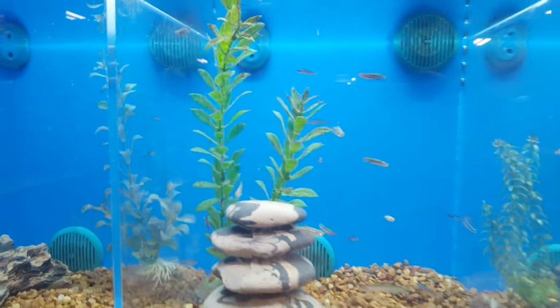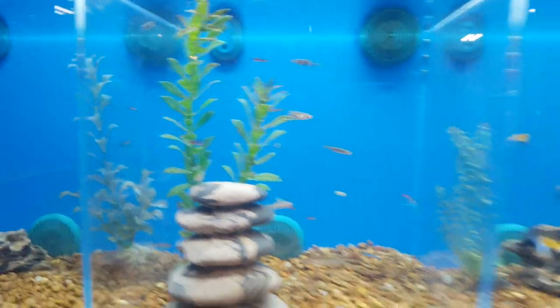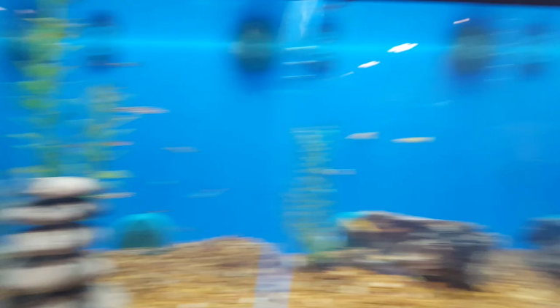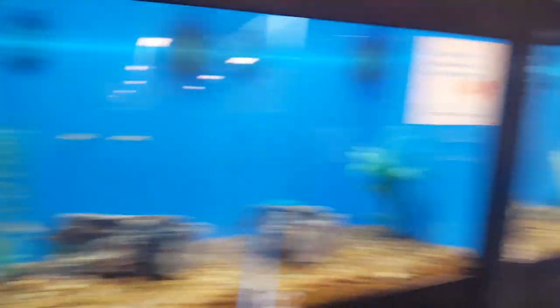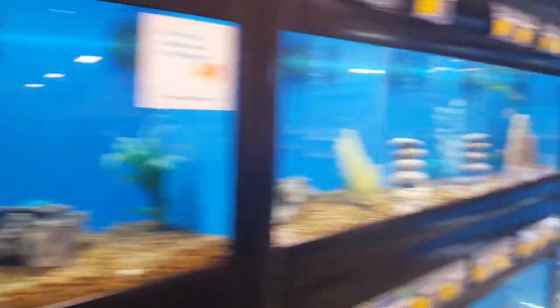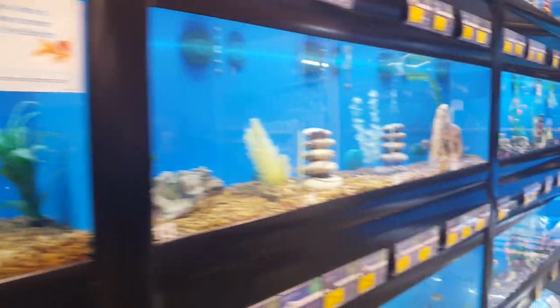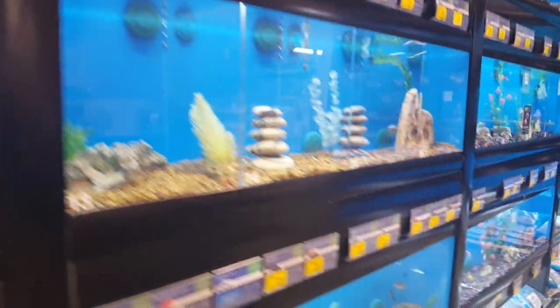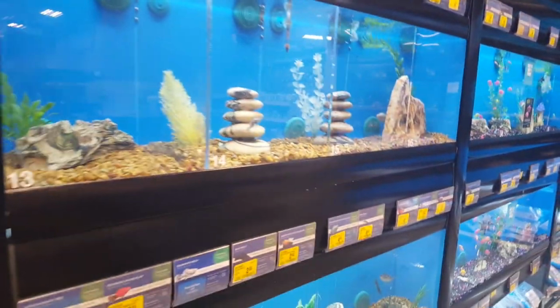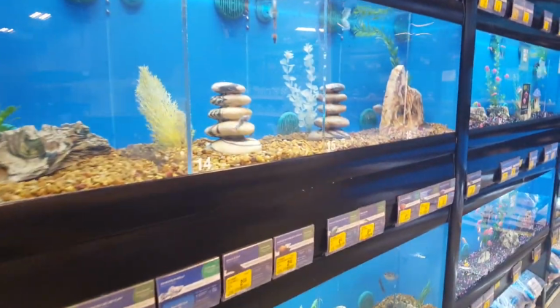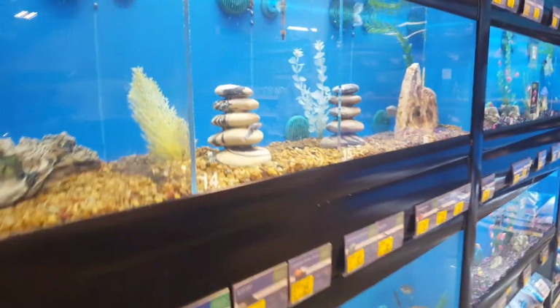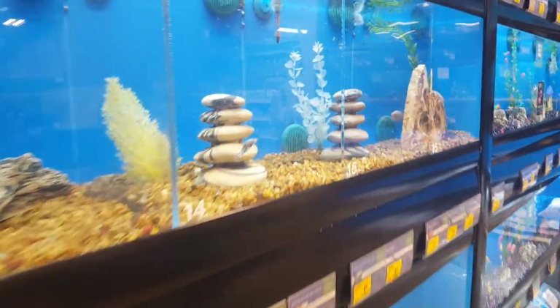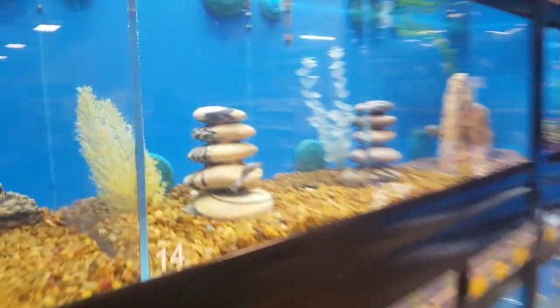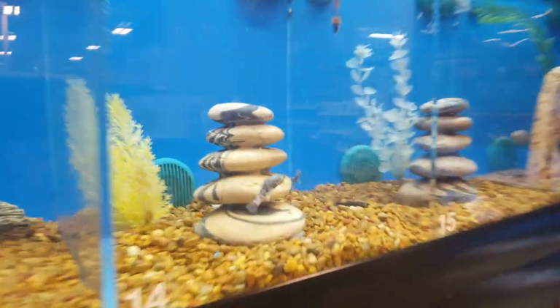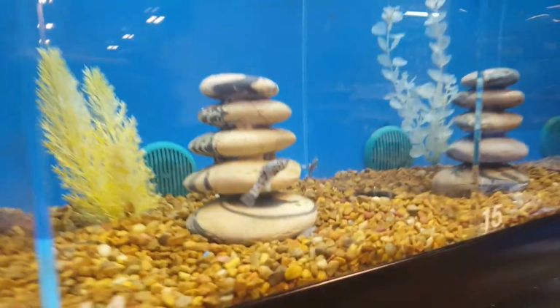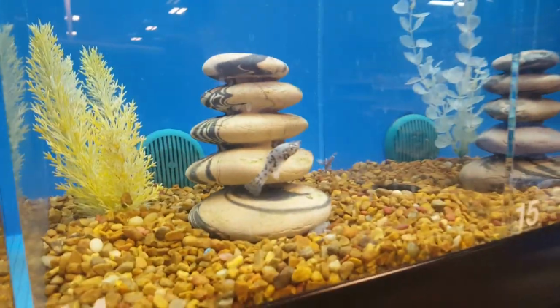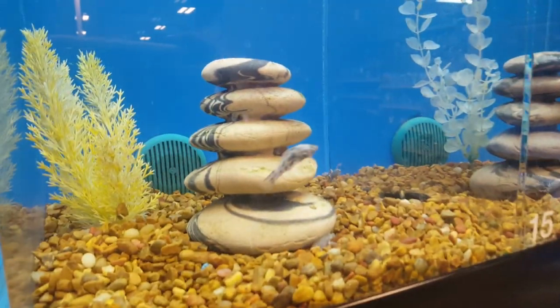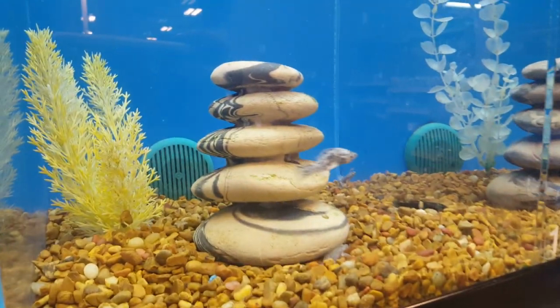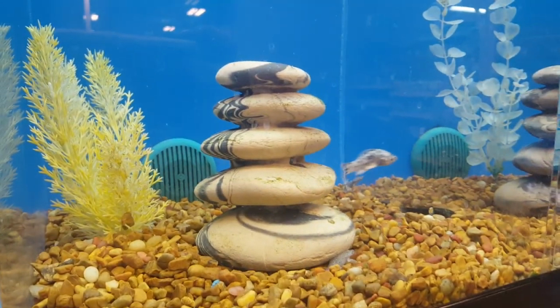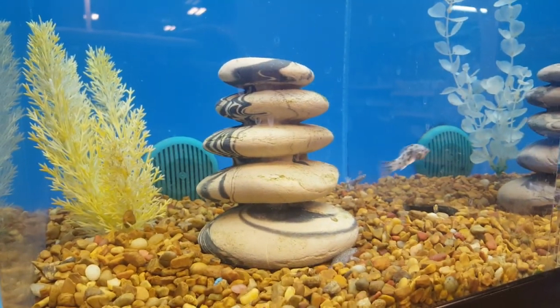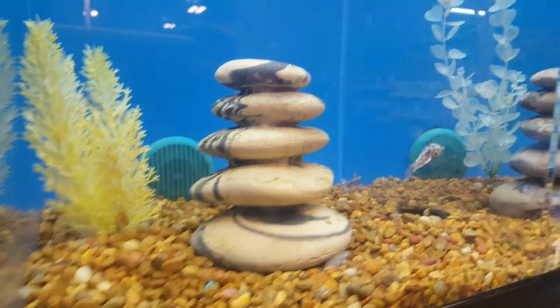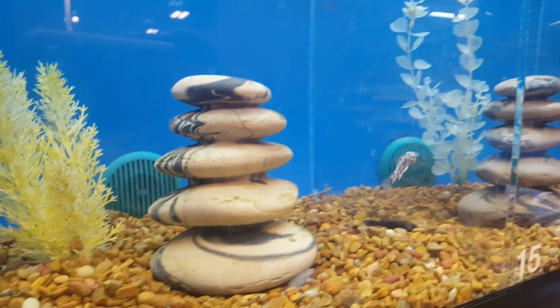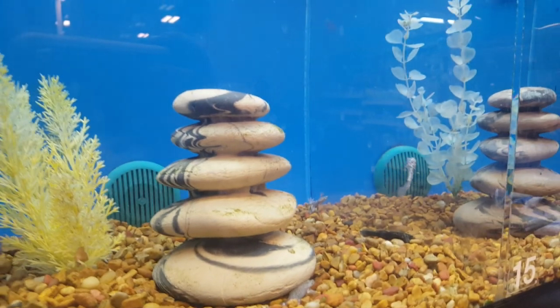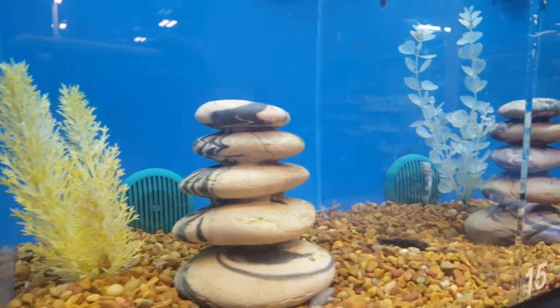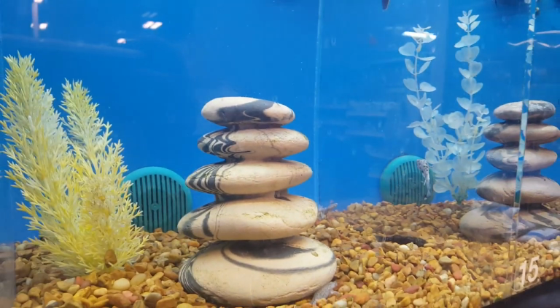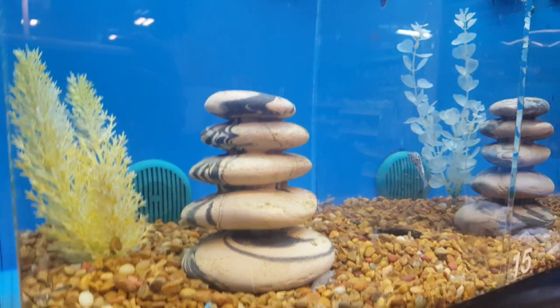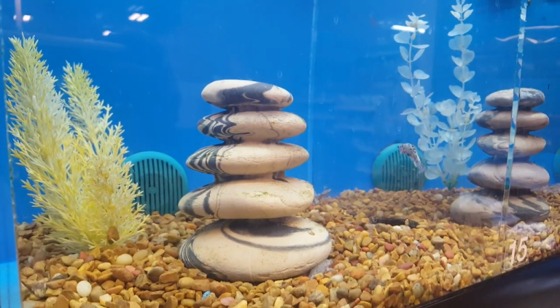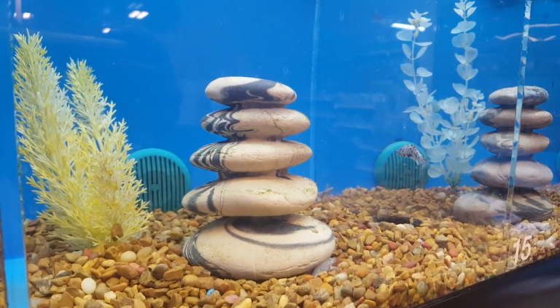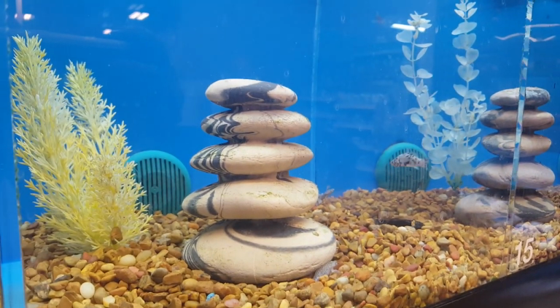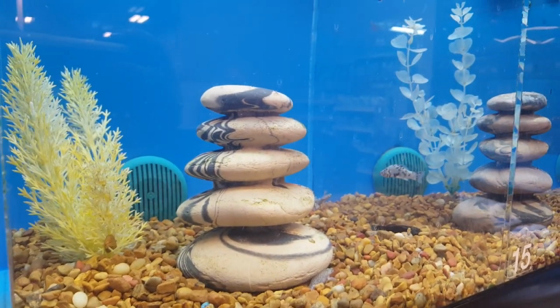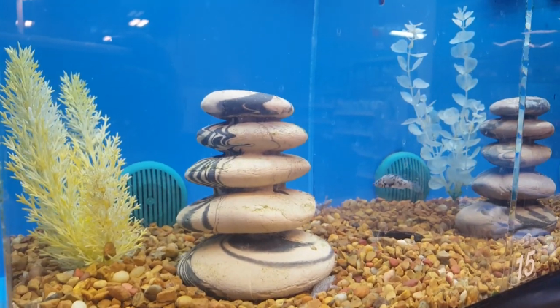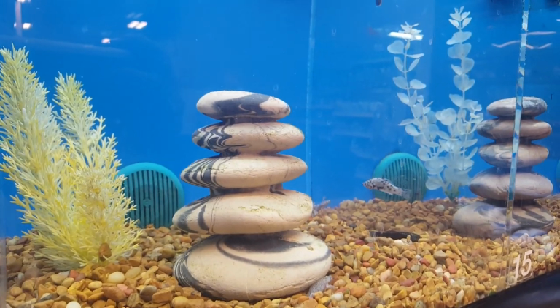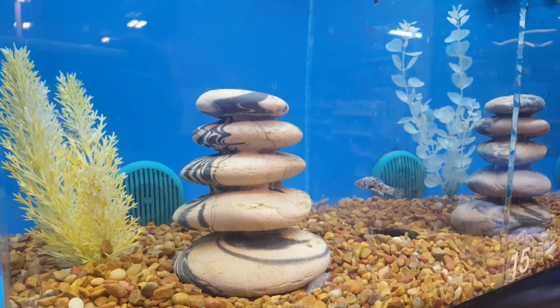Do y'all want to look at the fish? Come on, let's go get some fish. Oh, look at those fish. Taka says sushi.